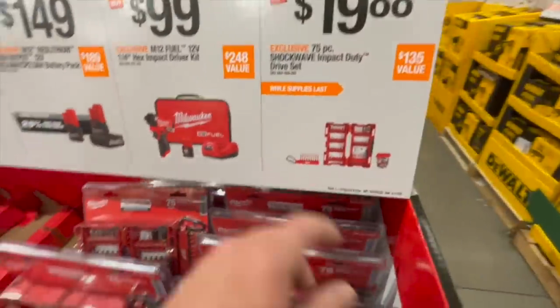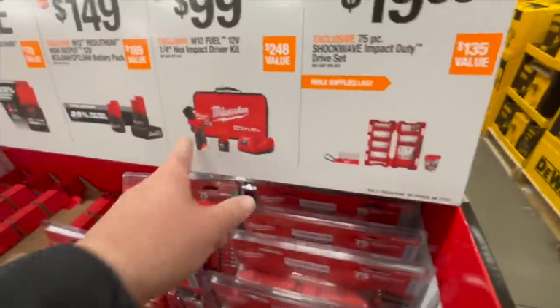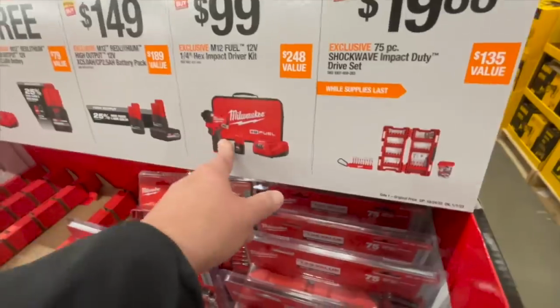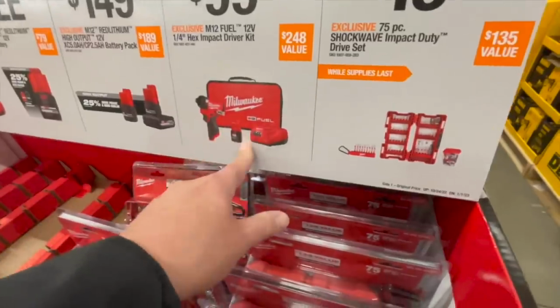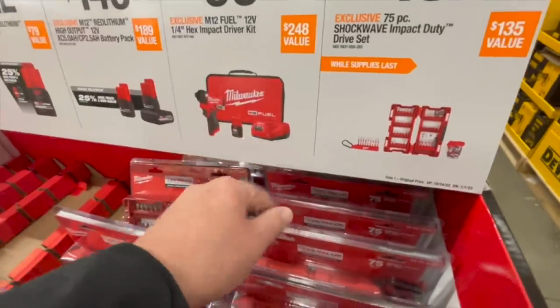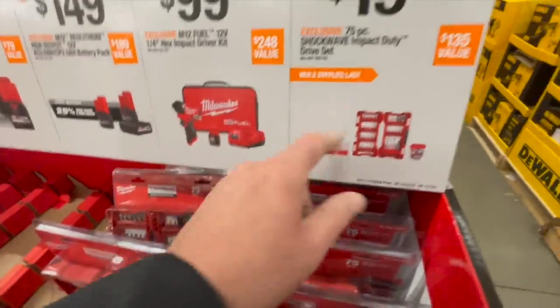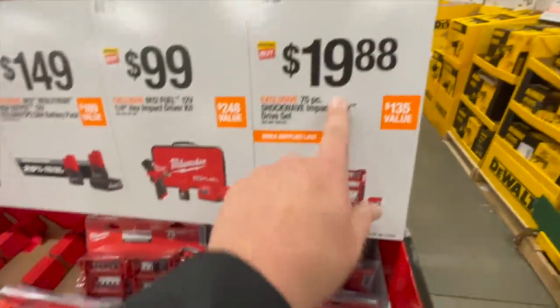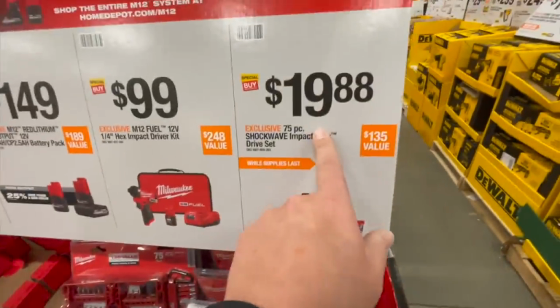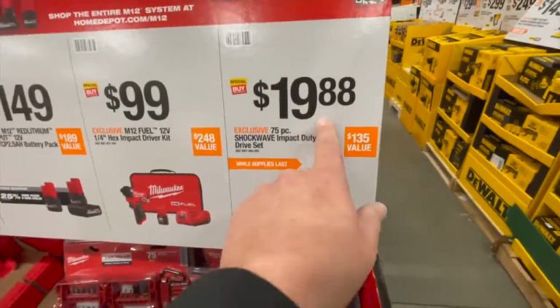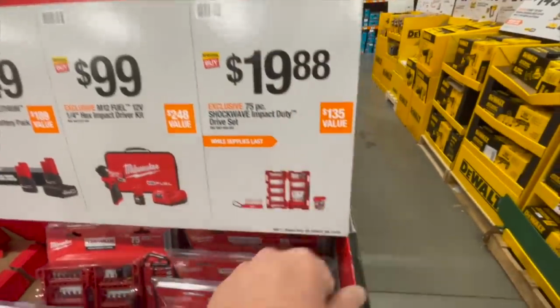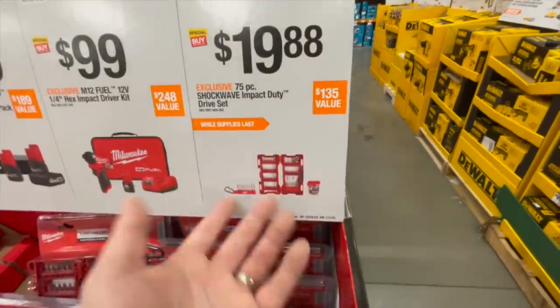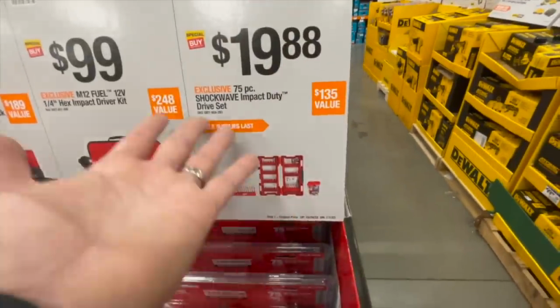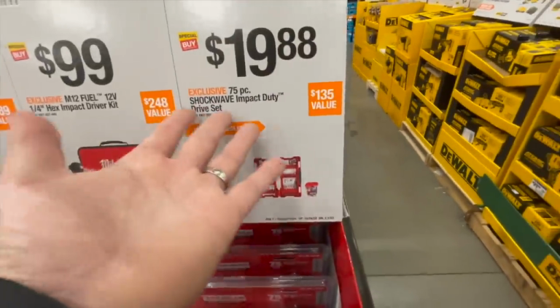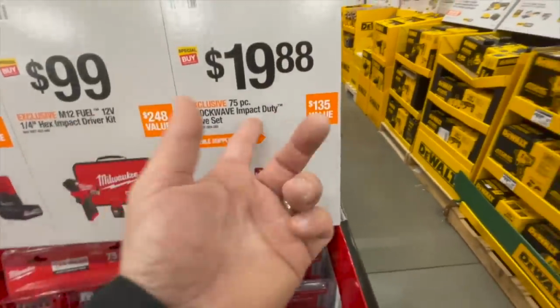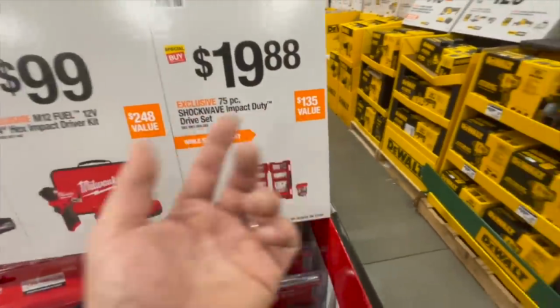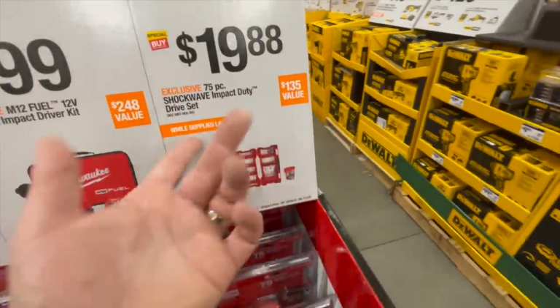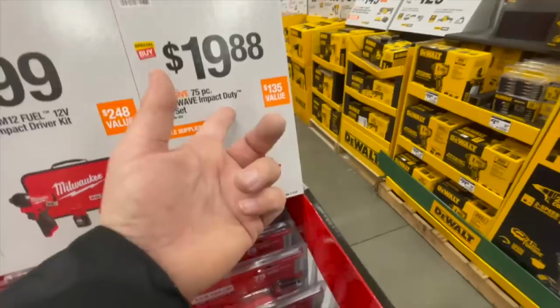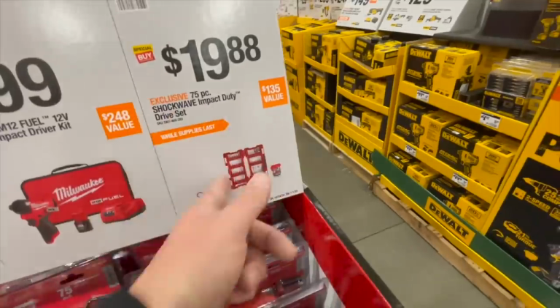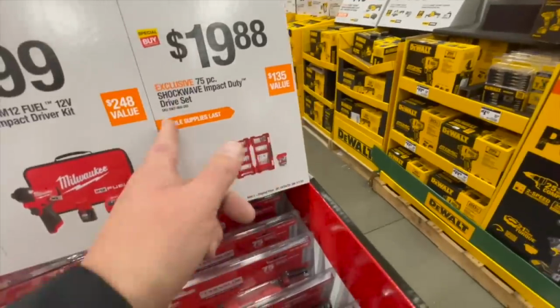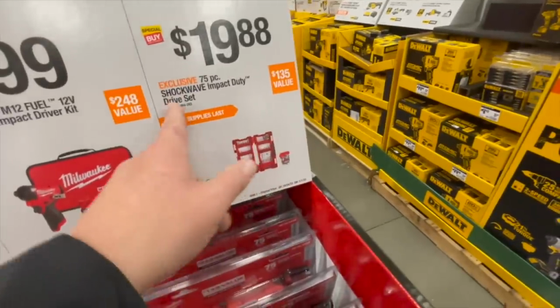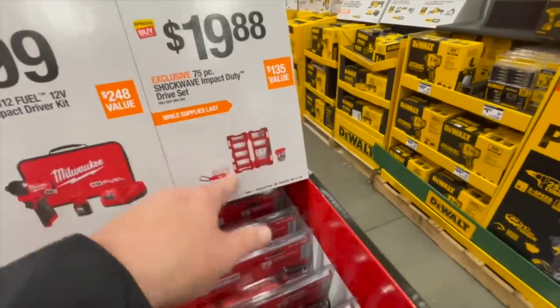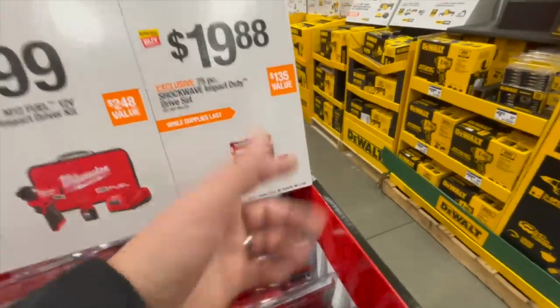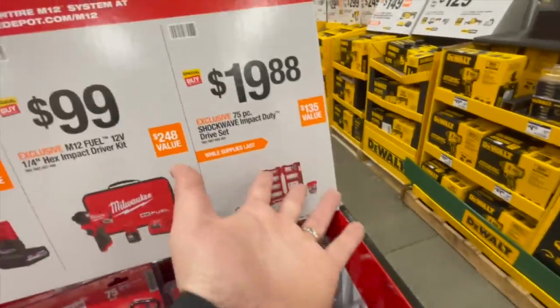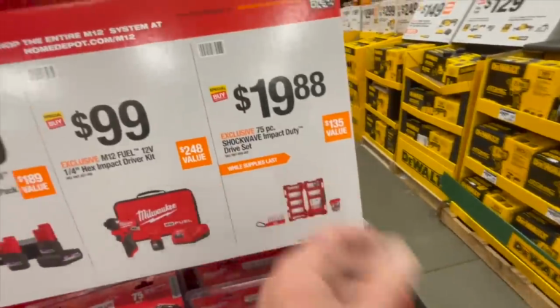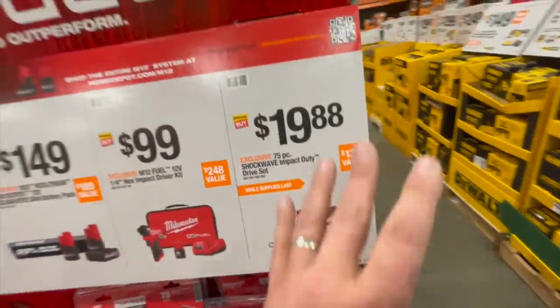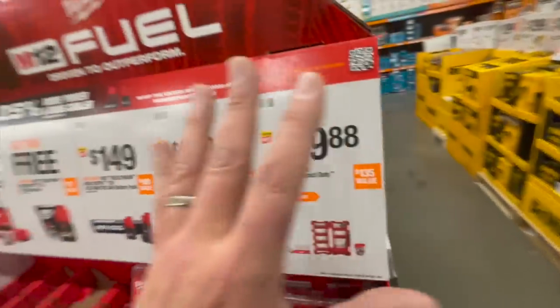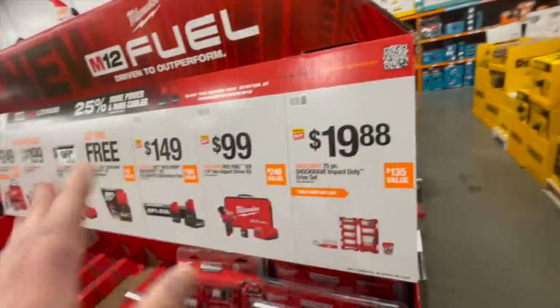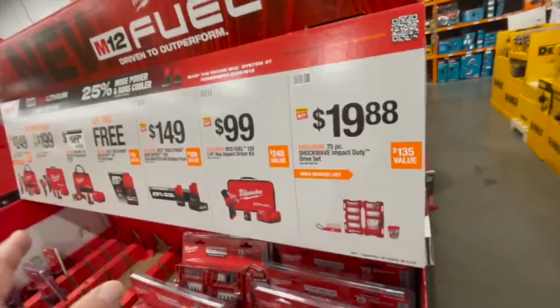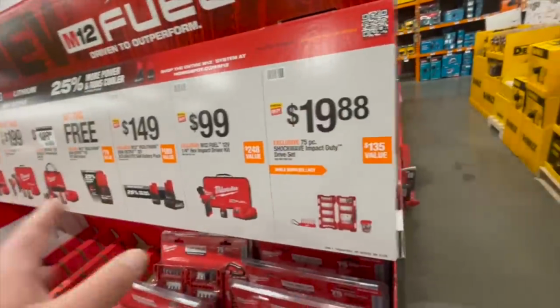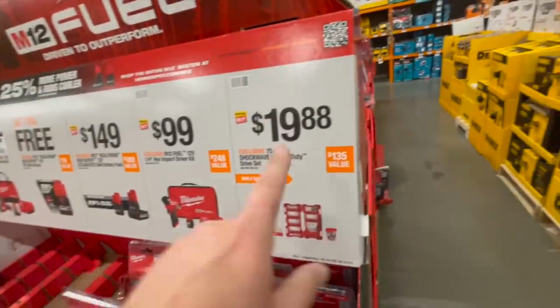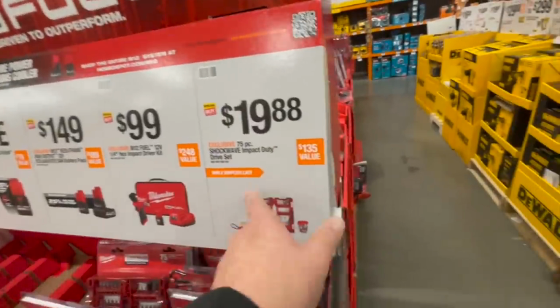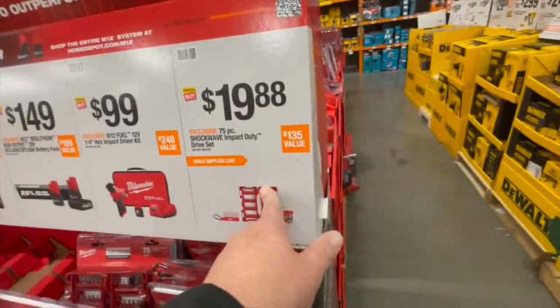Impact driver M12, 19.88 for their 75-piece Shockwave impact duty drive set. And don't buy Ryobi blades — these are fantastic.